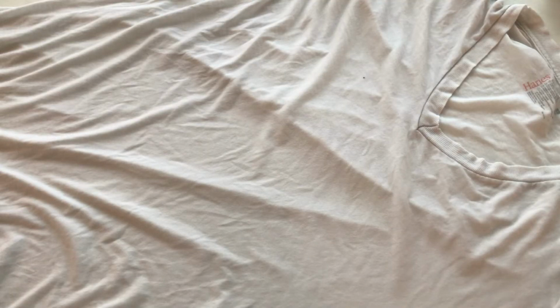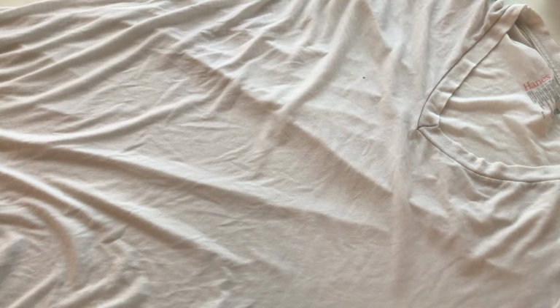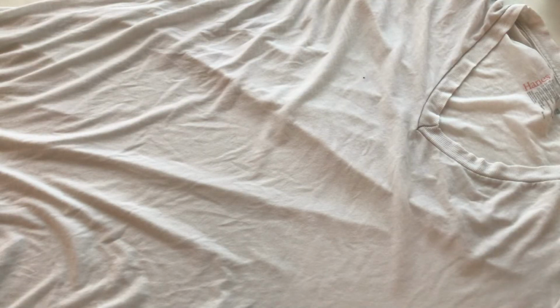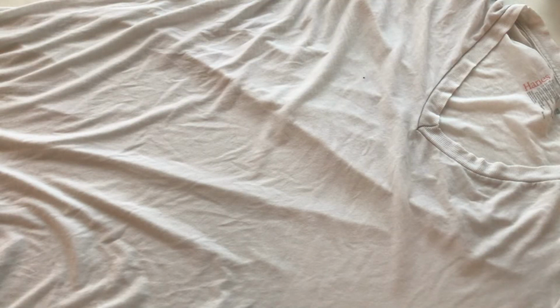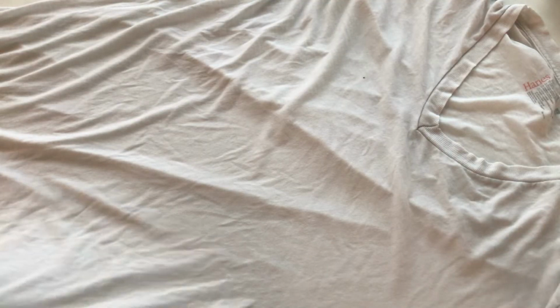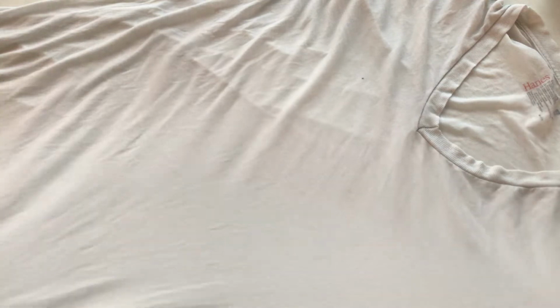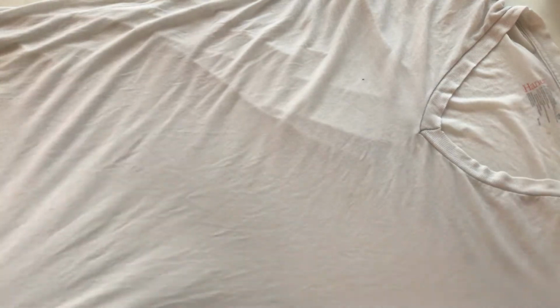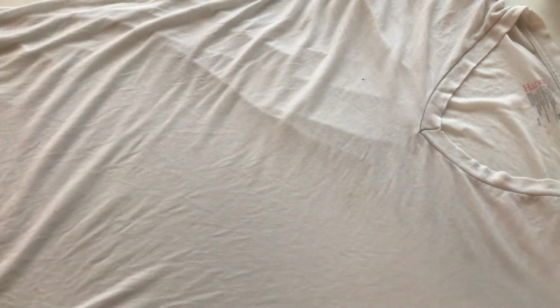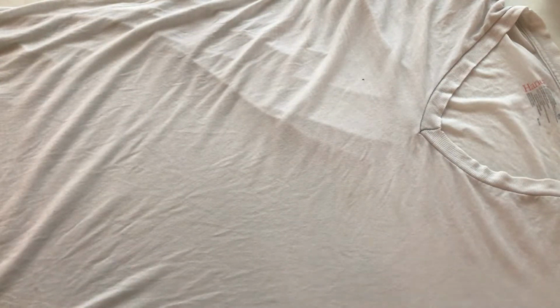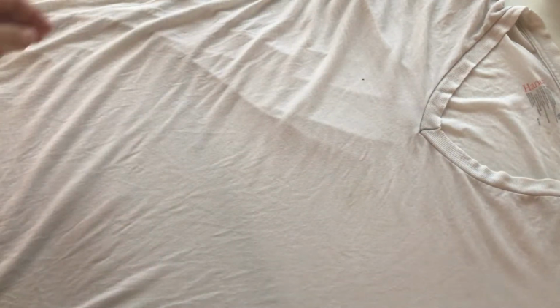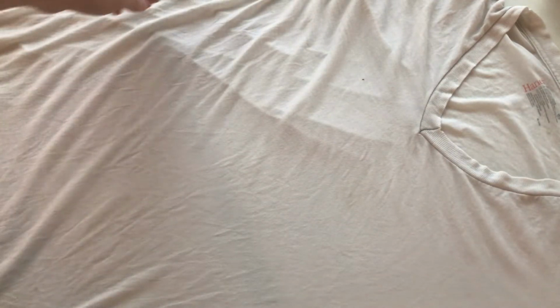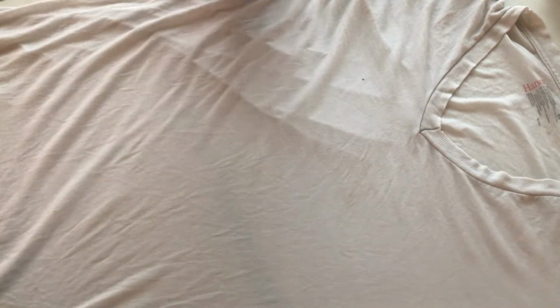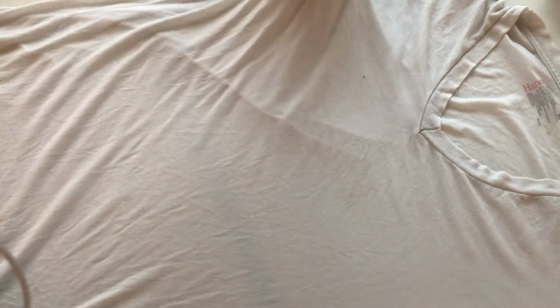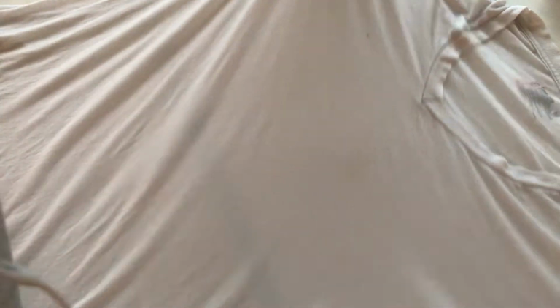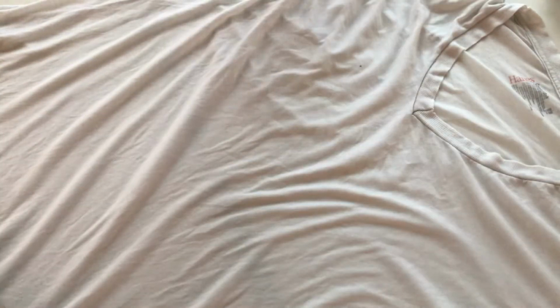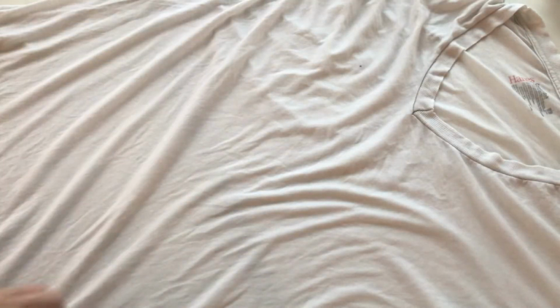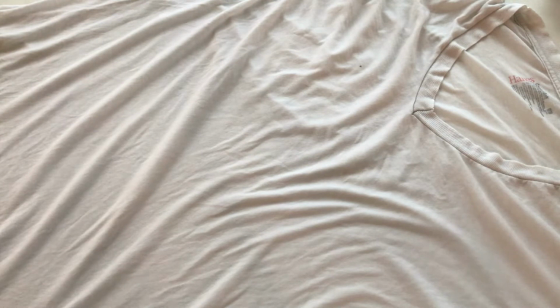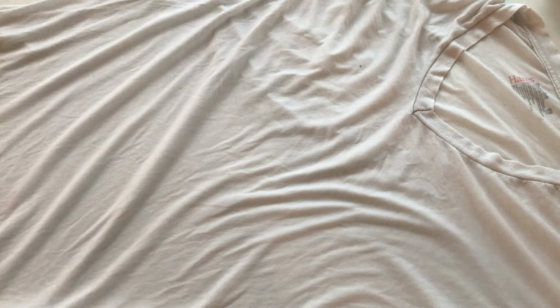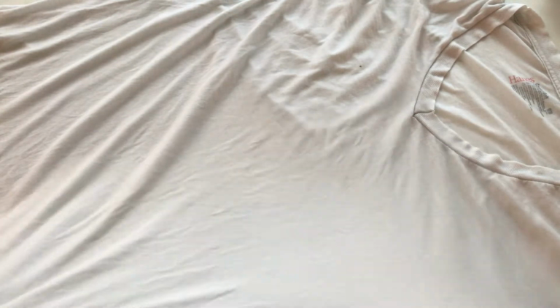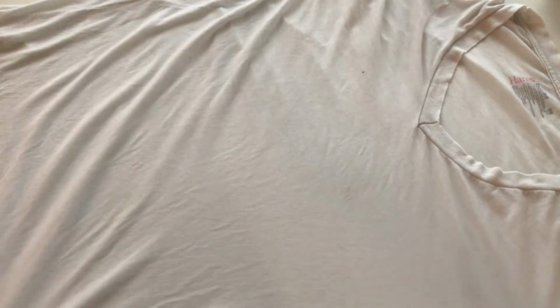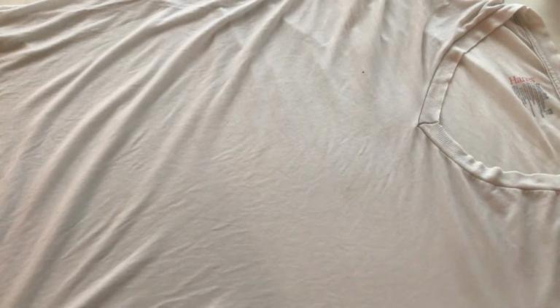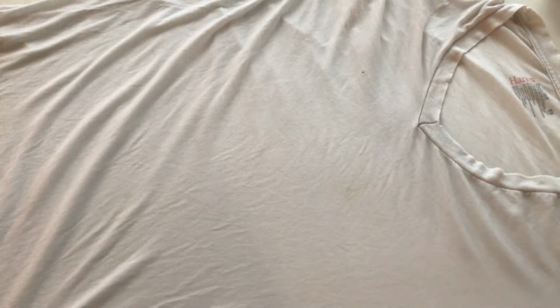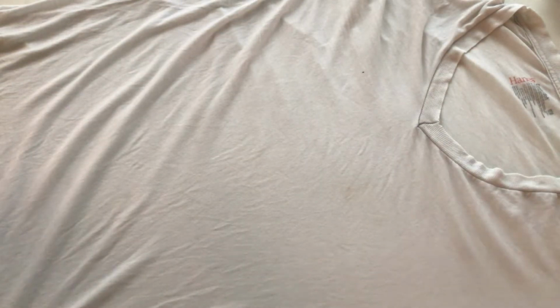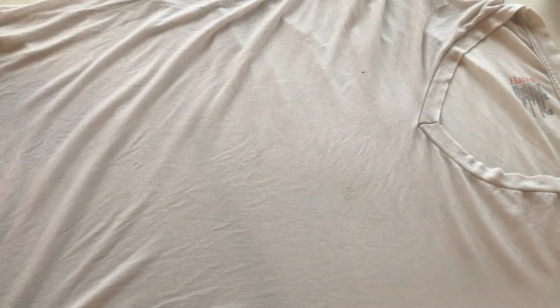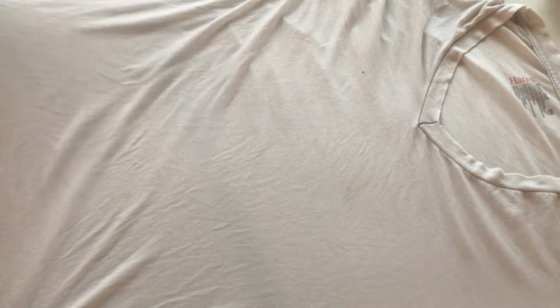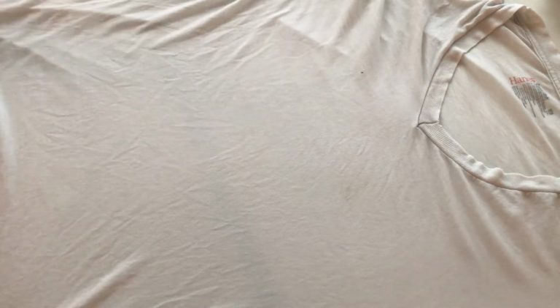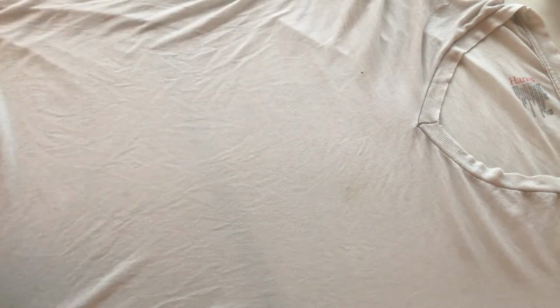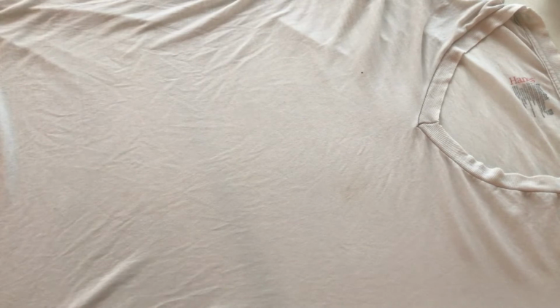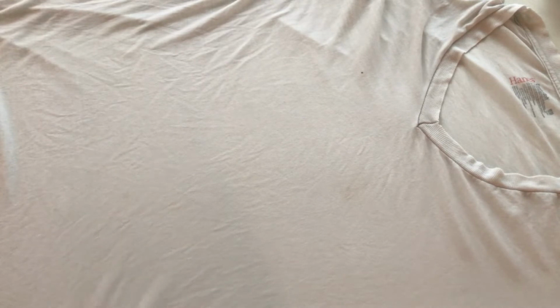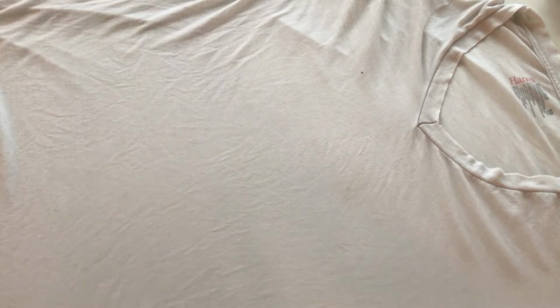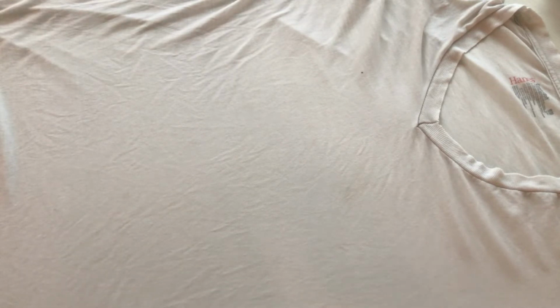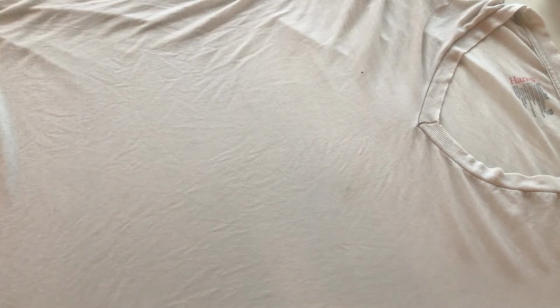I've already soaked my t-shirt in vinegar water for a little bit and wrung out the excess water. You want your fabric to be damp, not dripping wet. Alternatively, you can also use a spray bottle to spray down your fabric.